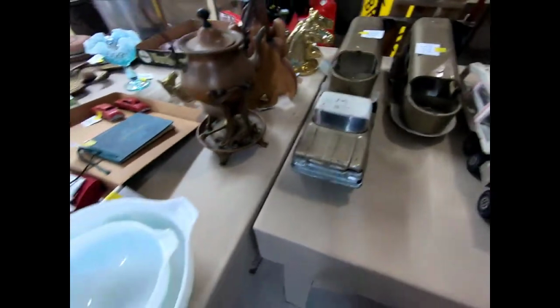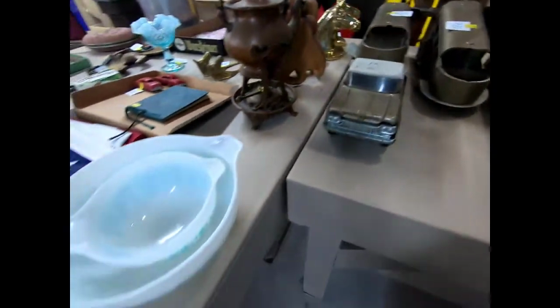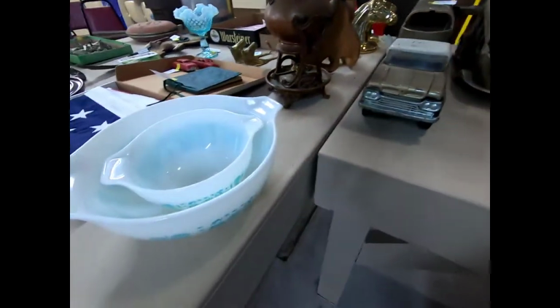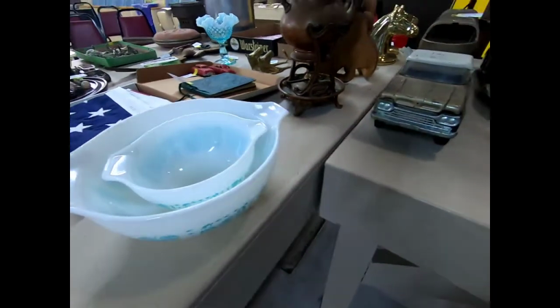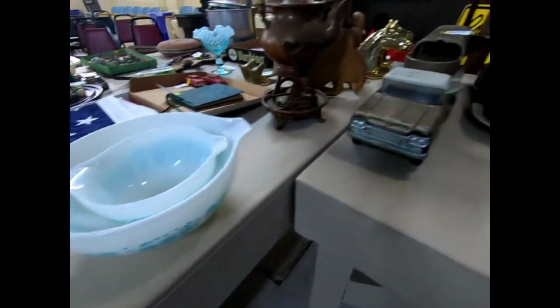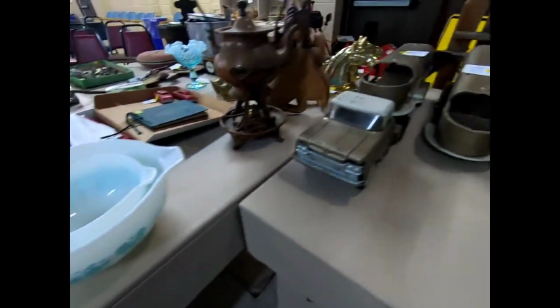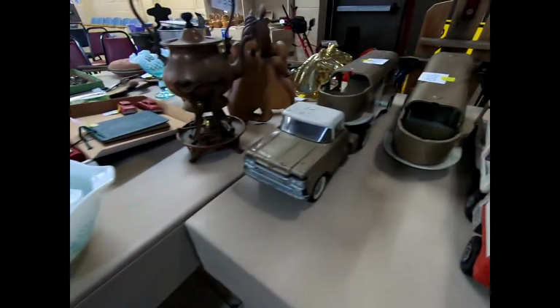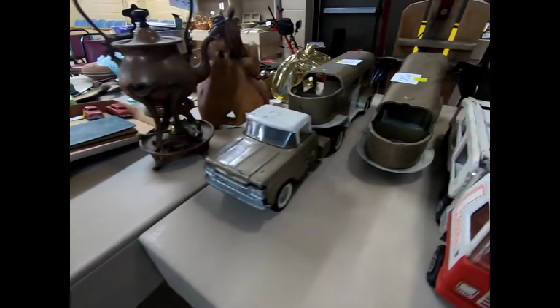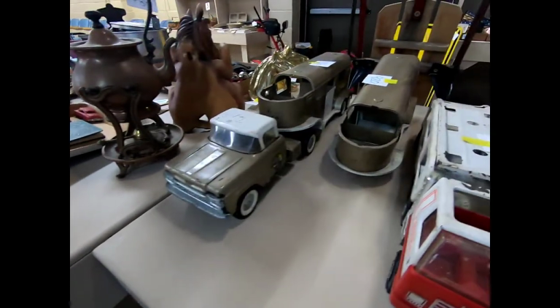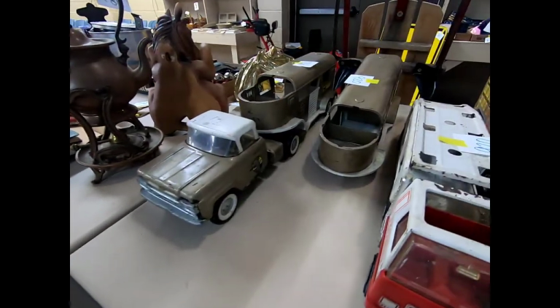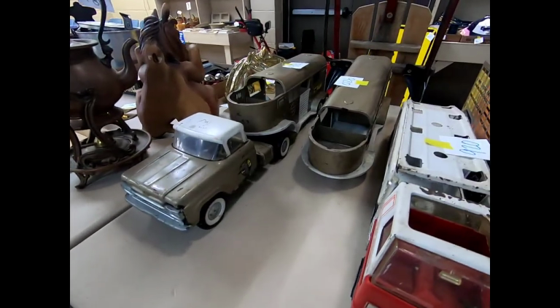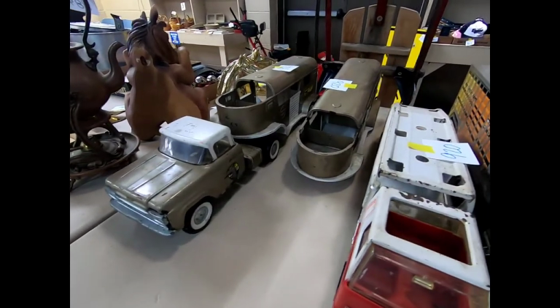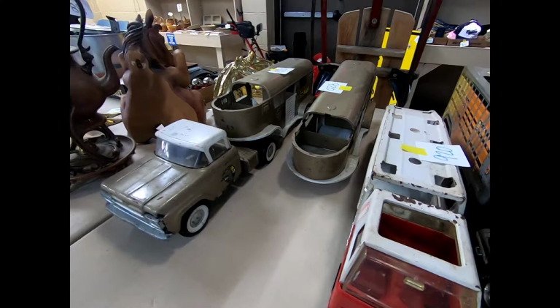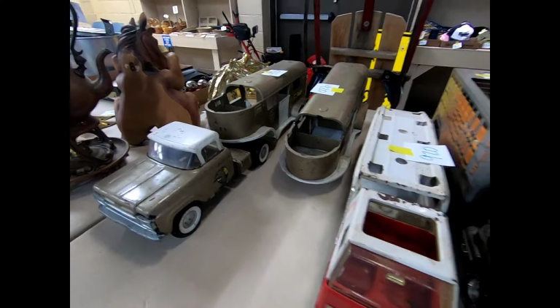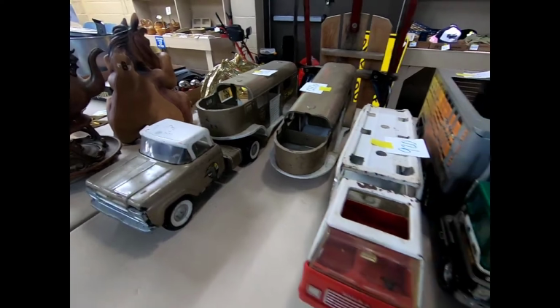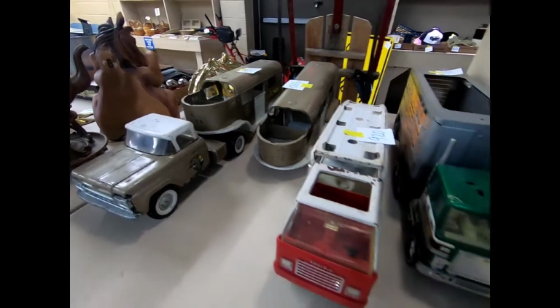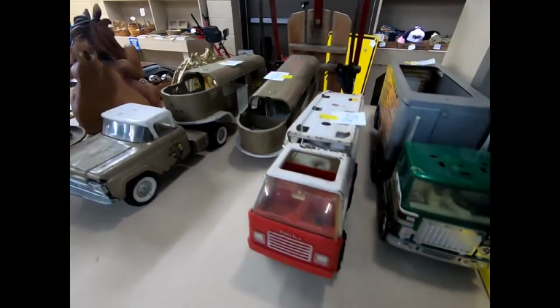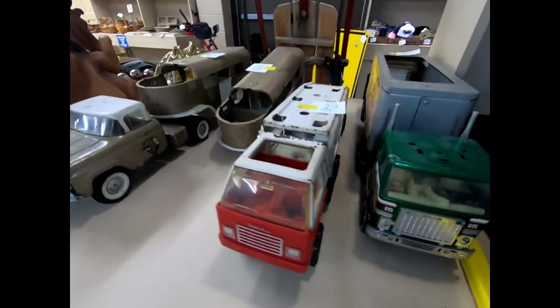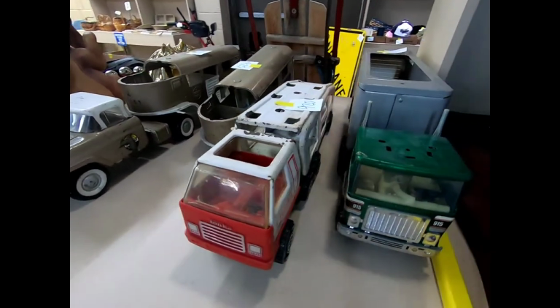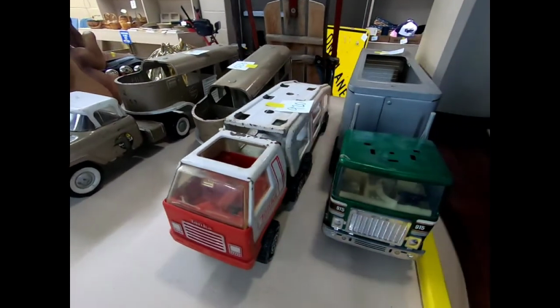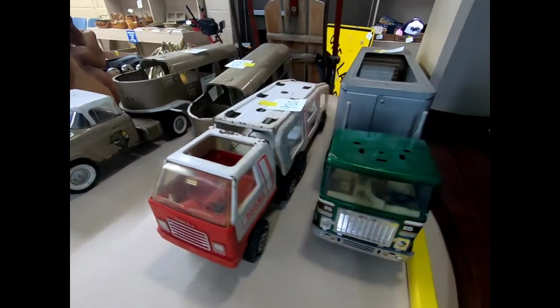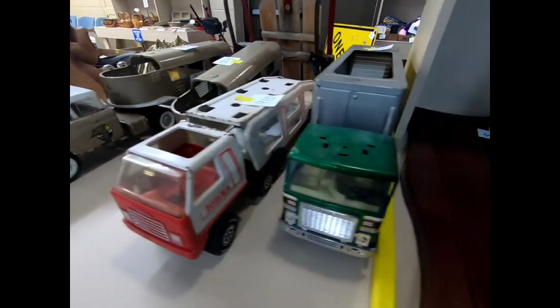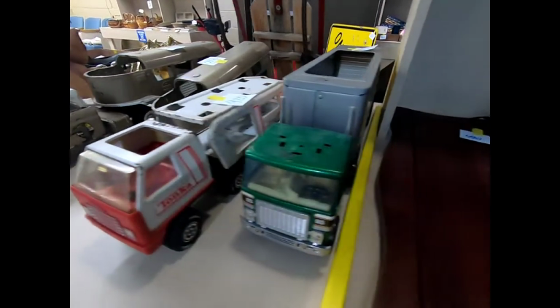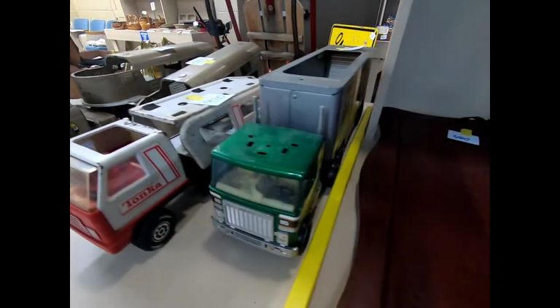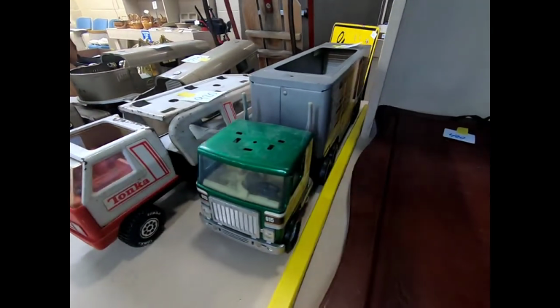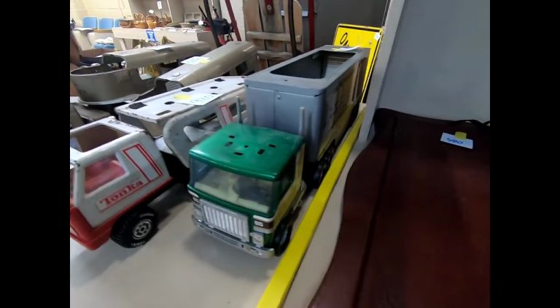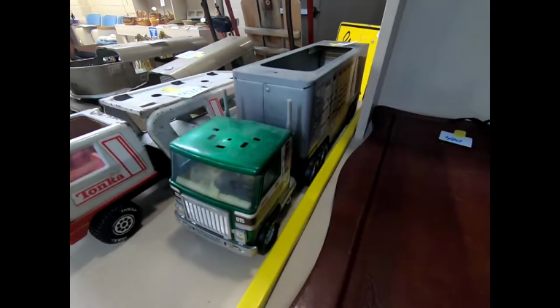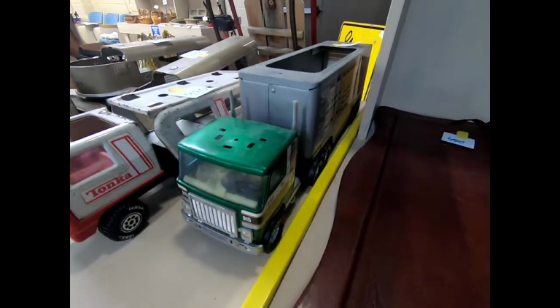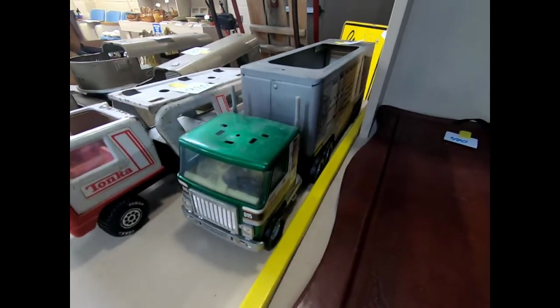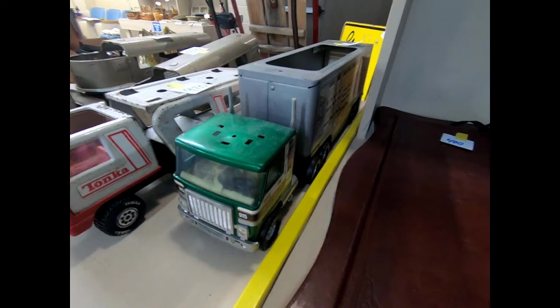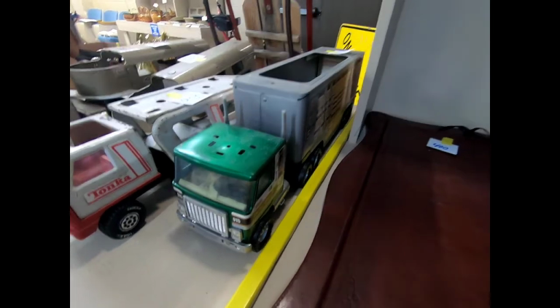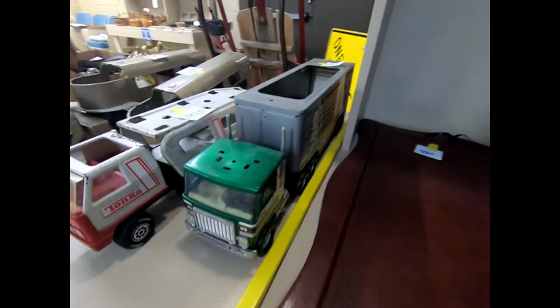More Pyrex, and then we have a nylon horse hauler, a Tonka car hauler, and another nylon cattle hauler.